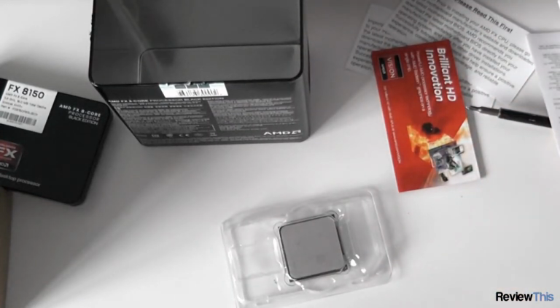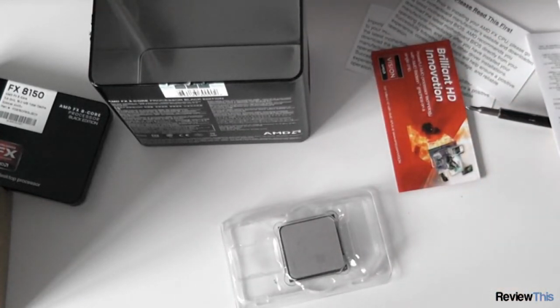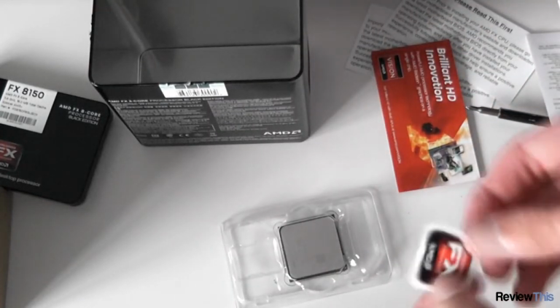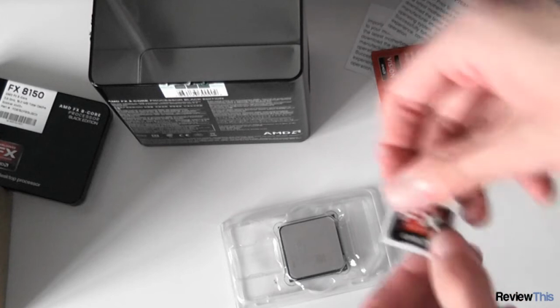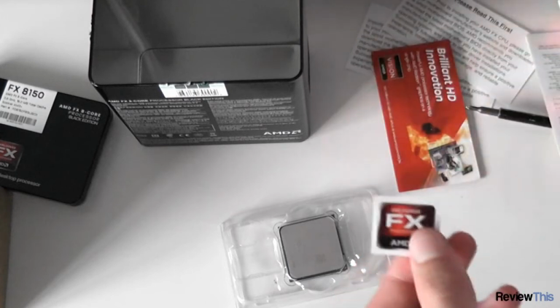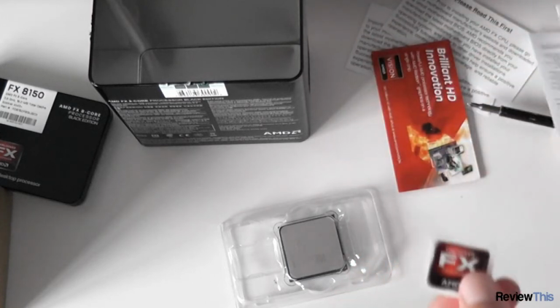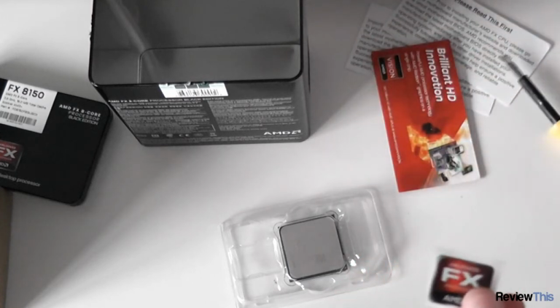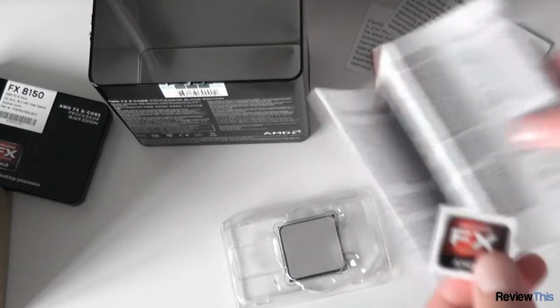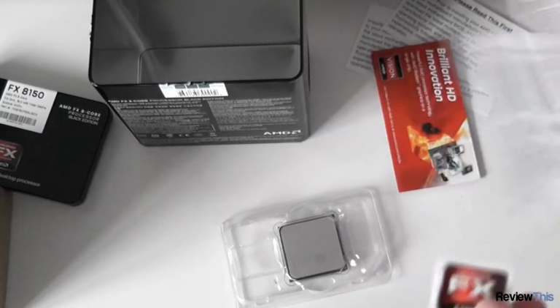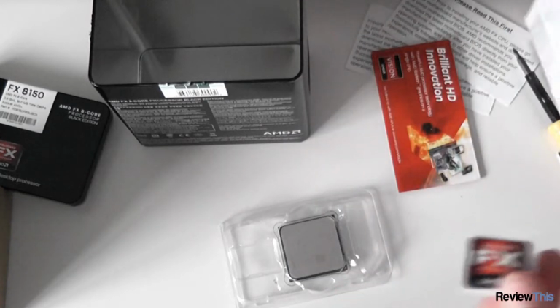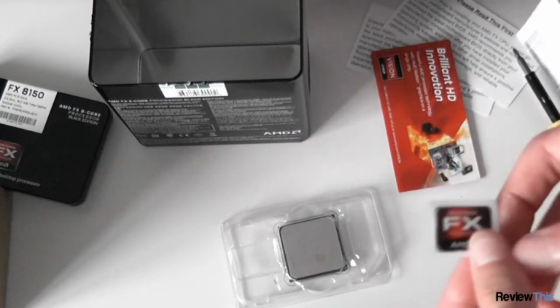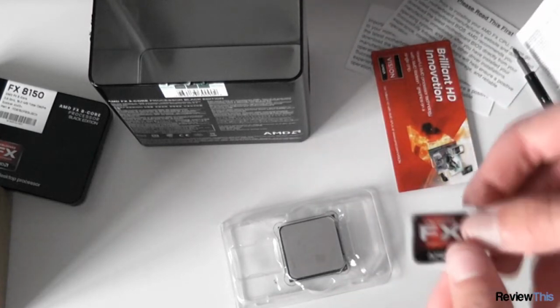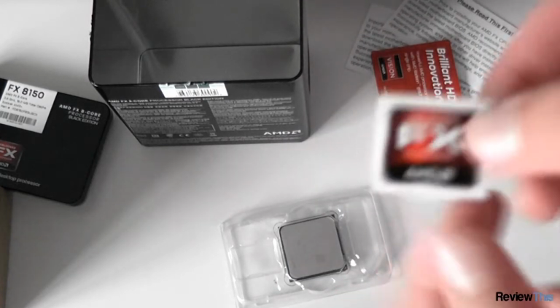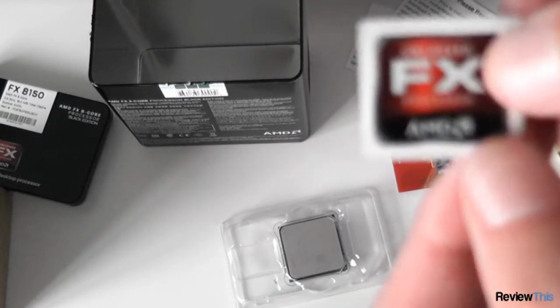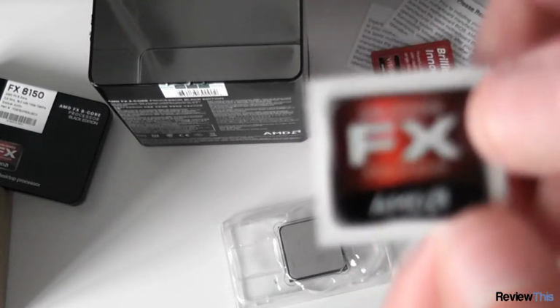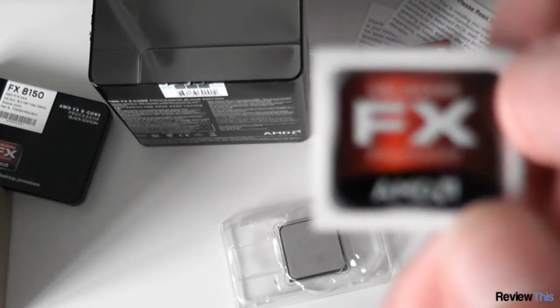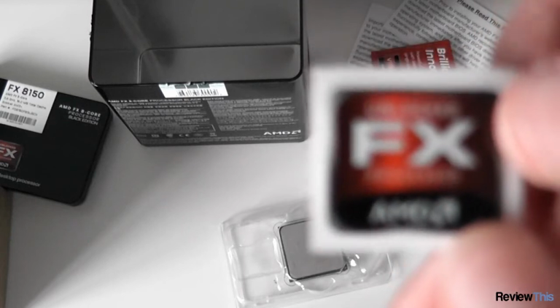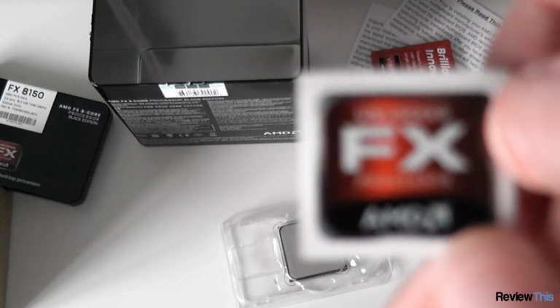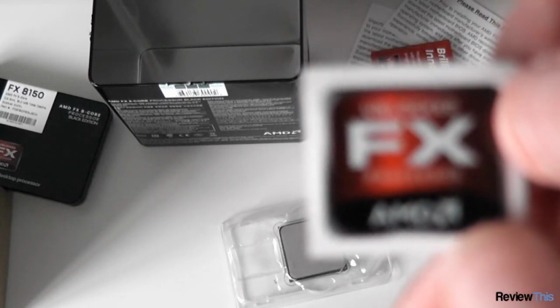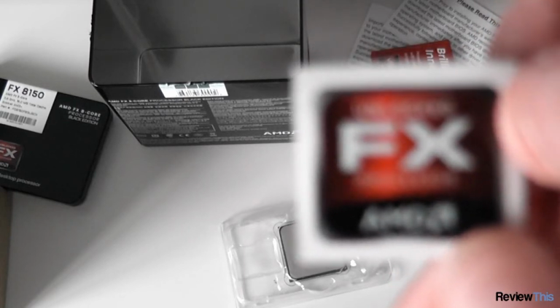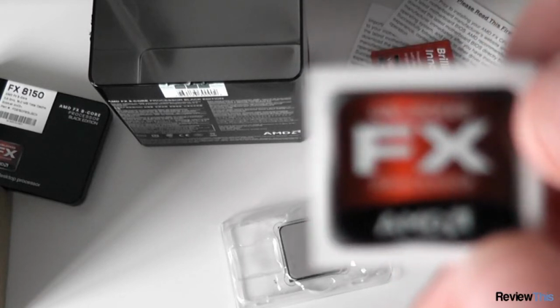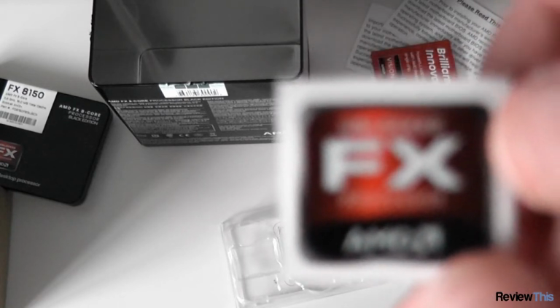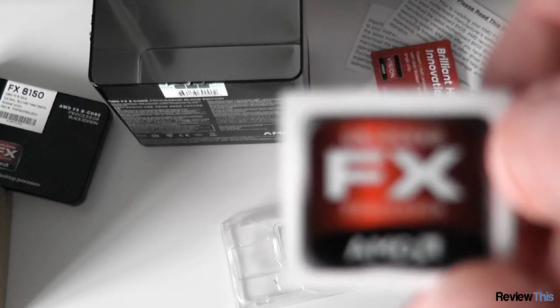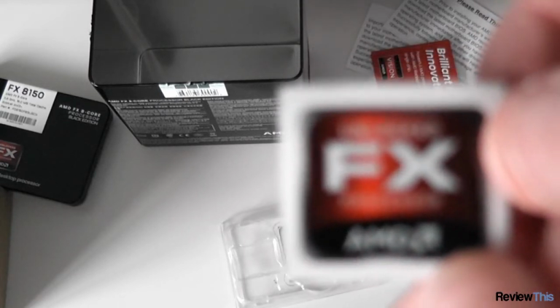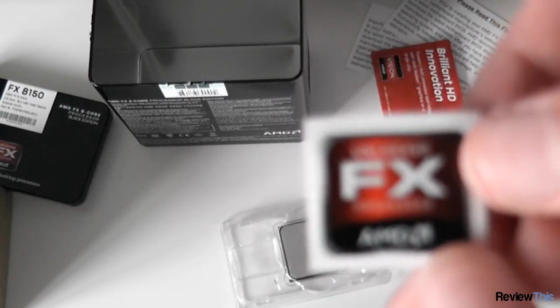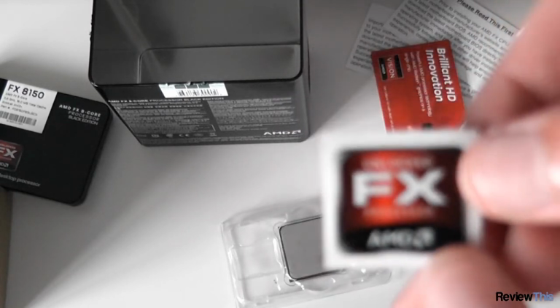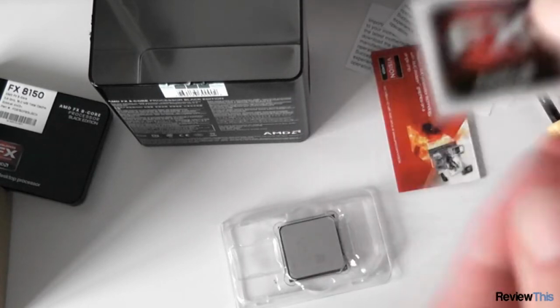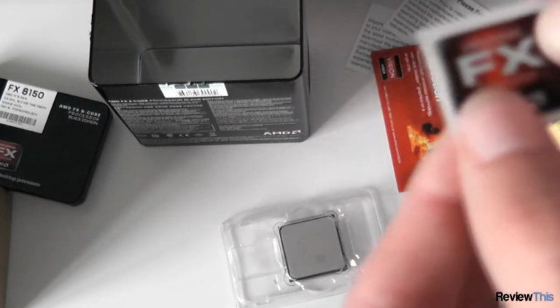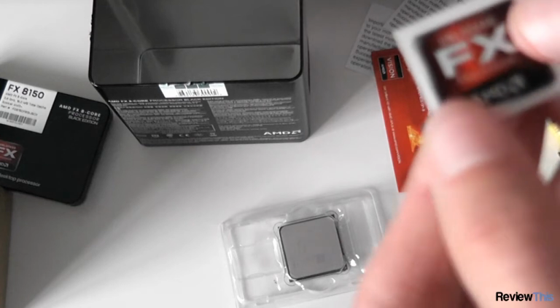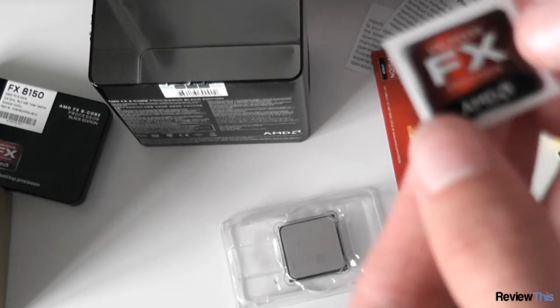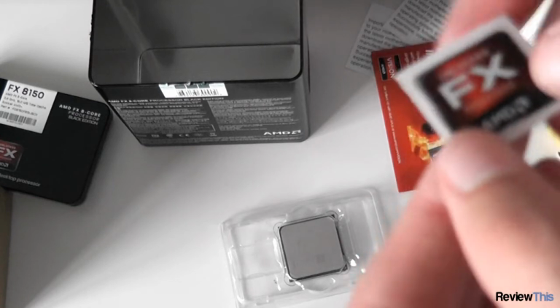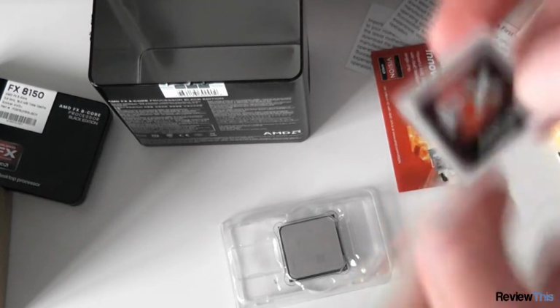I found the case badge — it was inside this paper thing, it must have slipped out. There it is. Nice looking case badge. The camera doesn't want to focus on it, but it looks quite nice. Quite small, not too big.